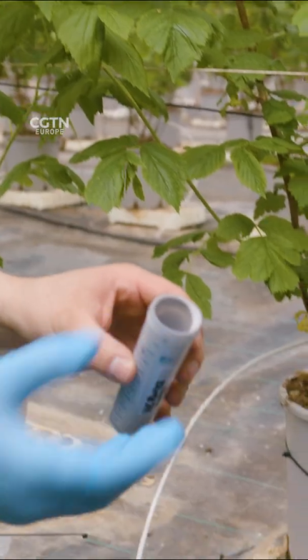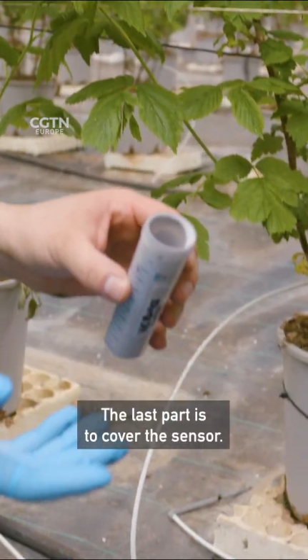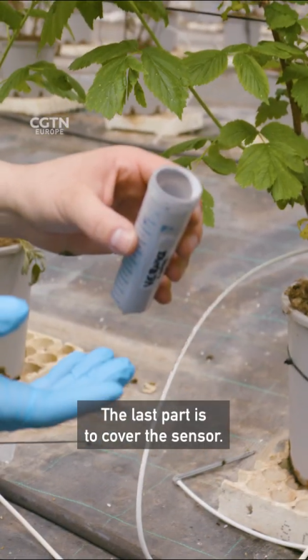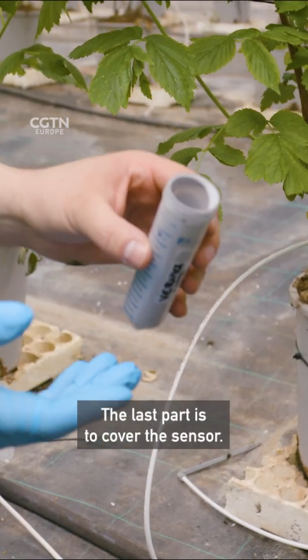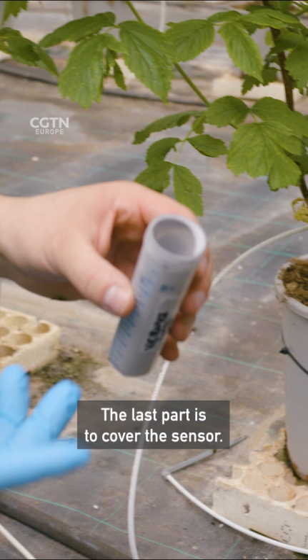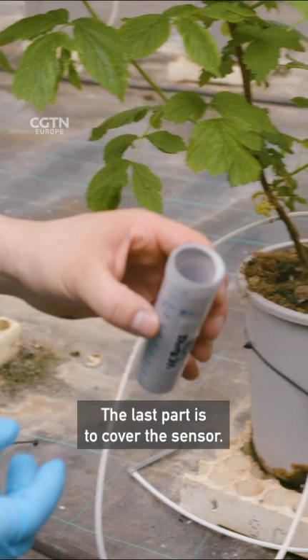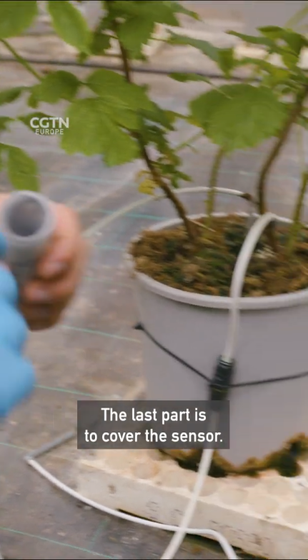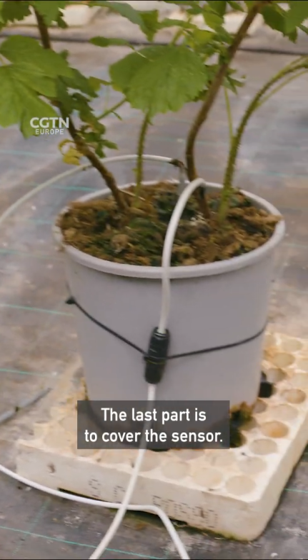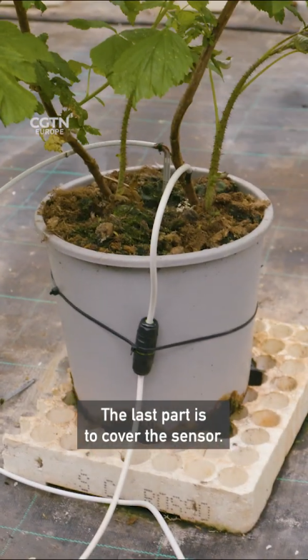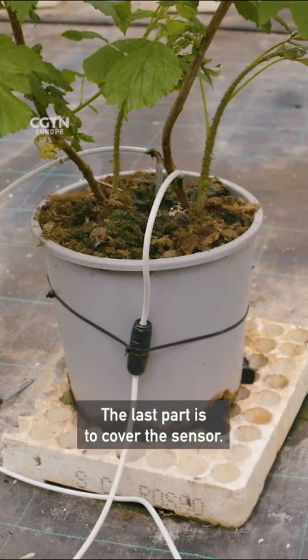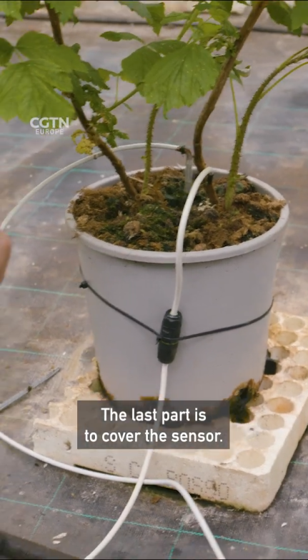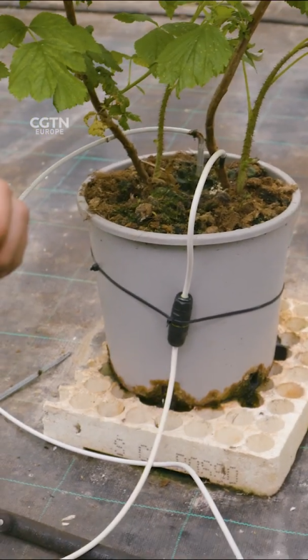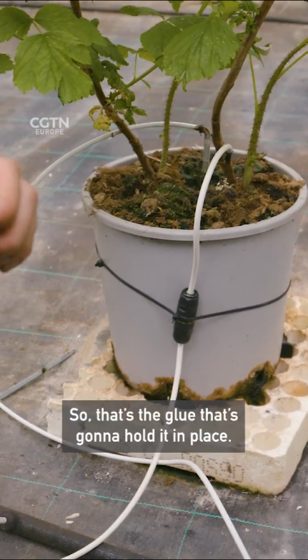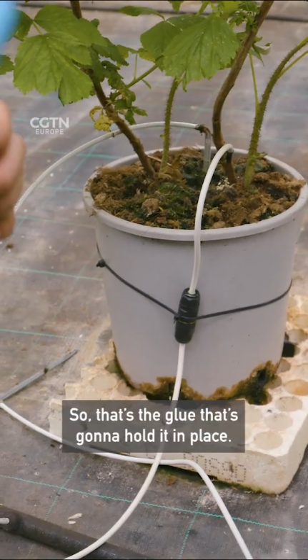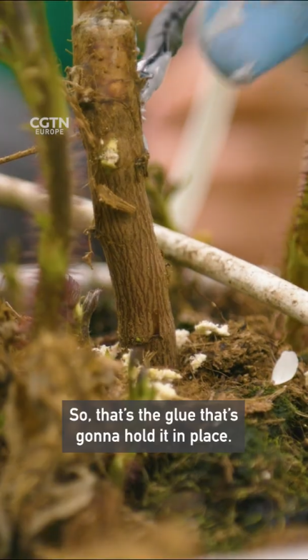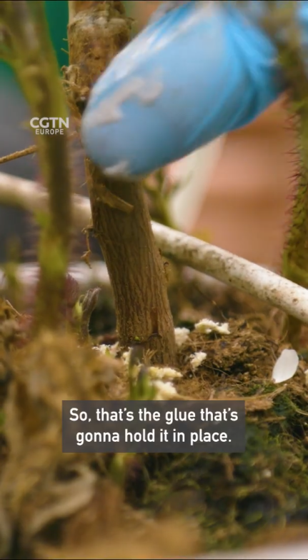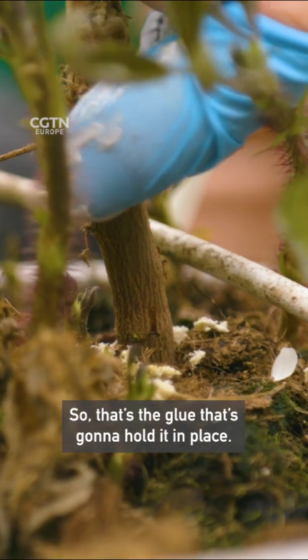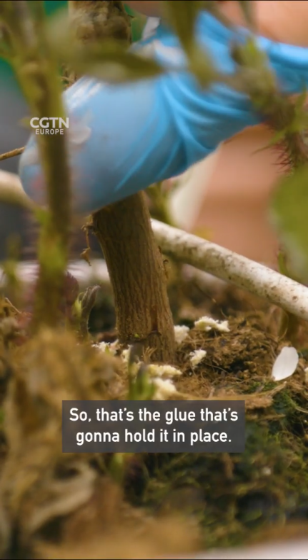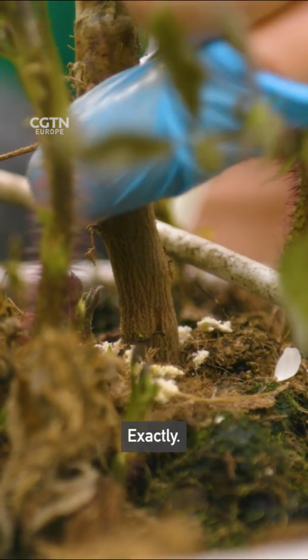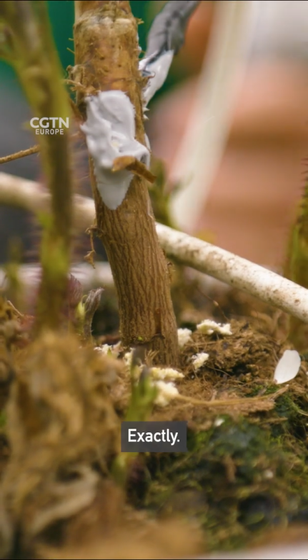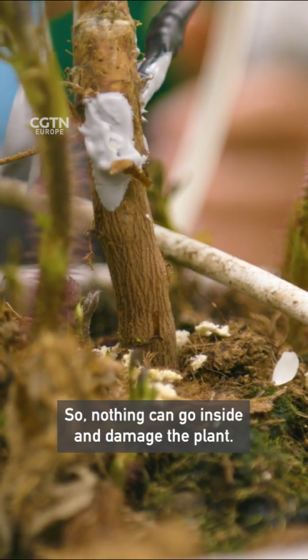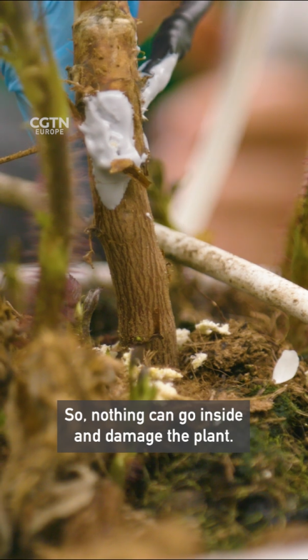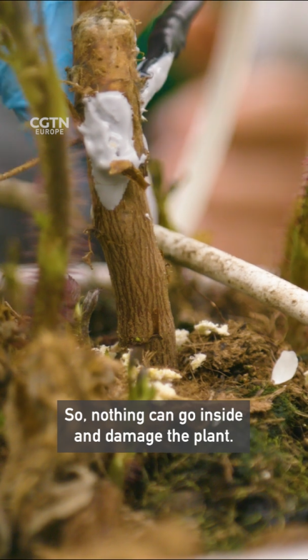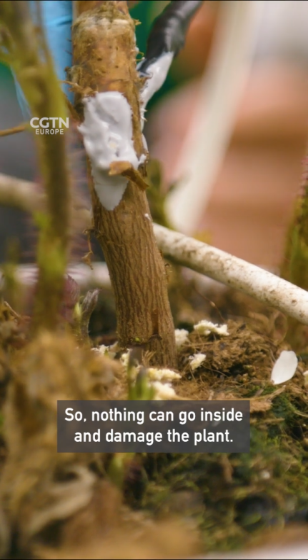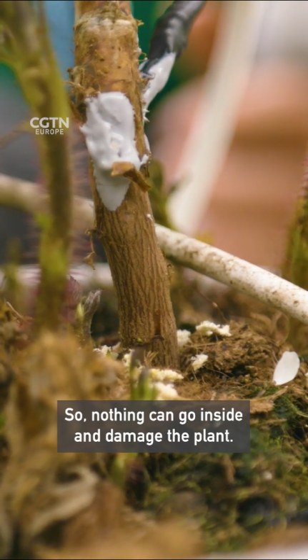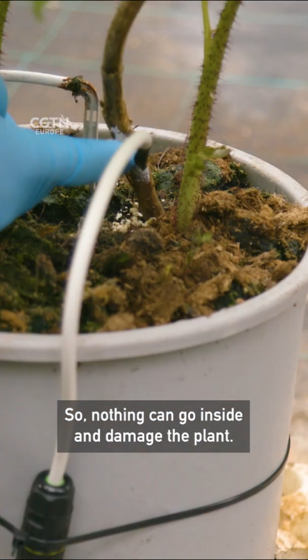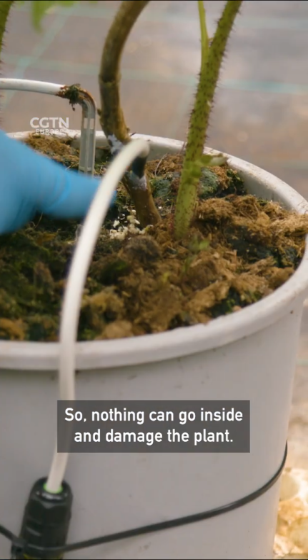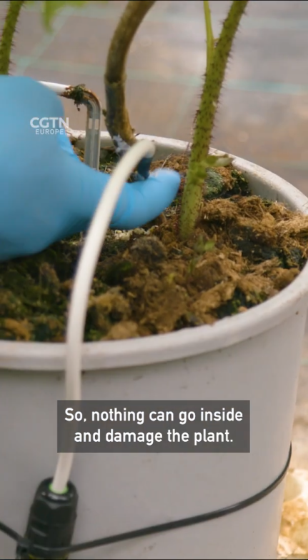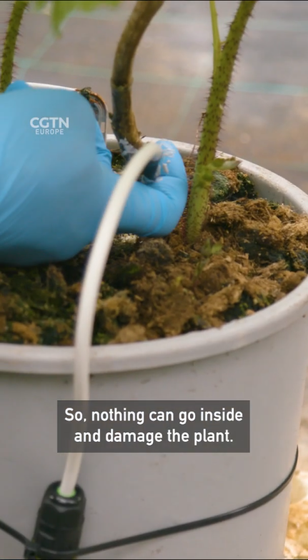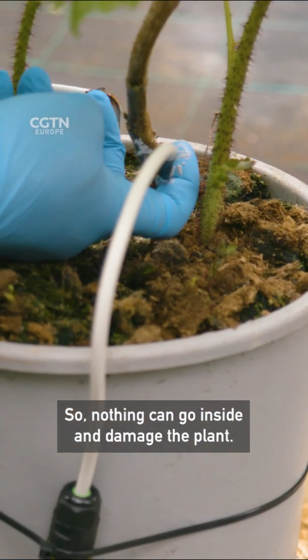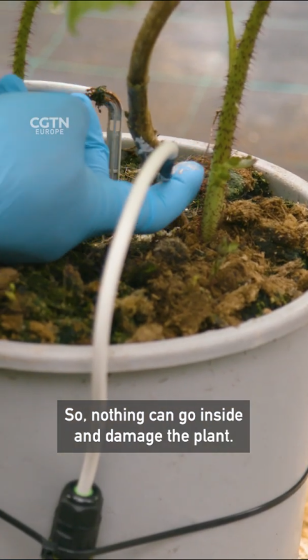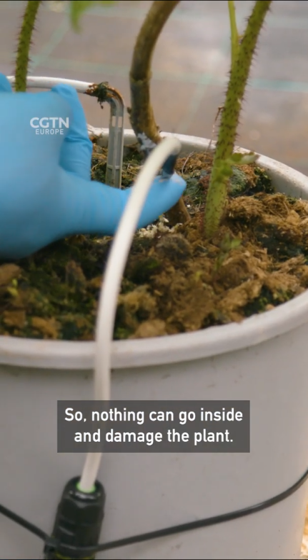The last part is to cover the sensor — that's the glue that's going to hold it in place, so nothing can go inside and damage the plant.